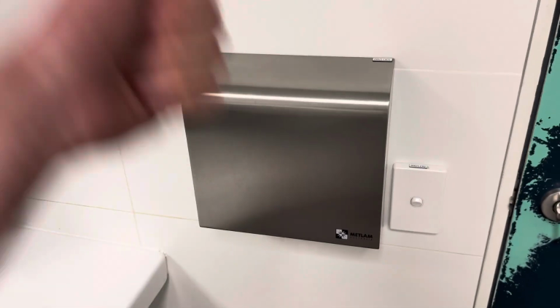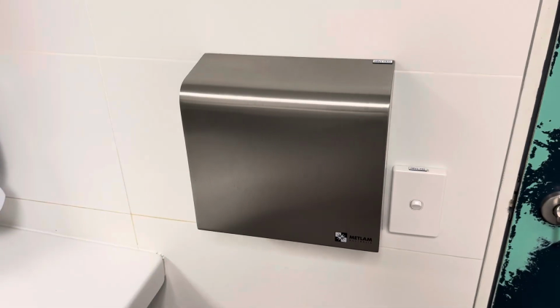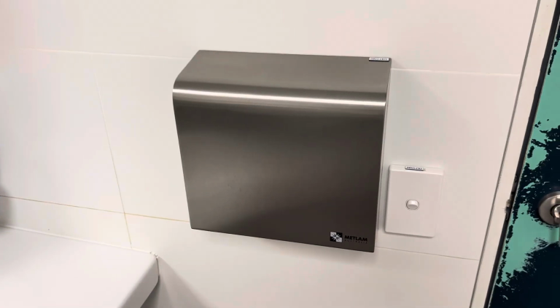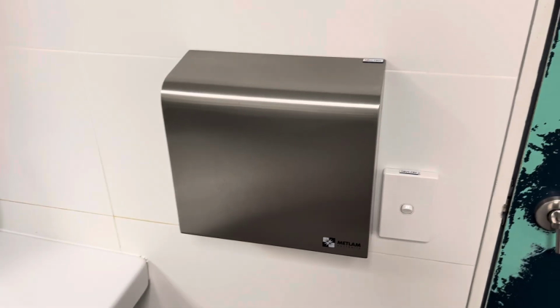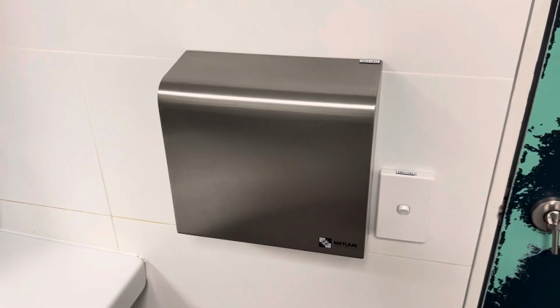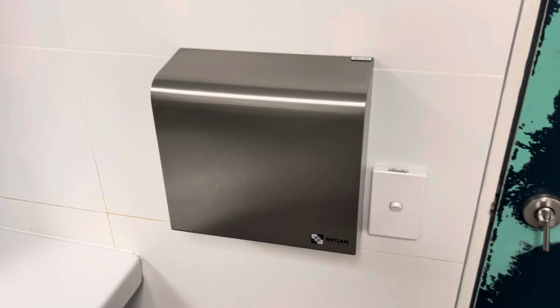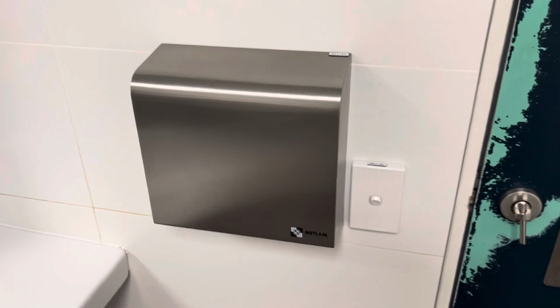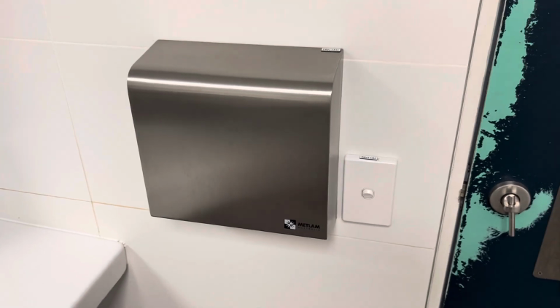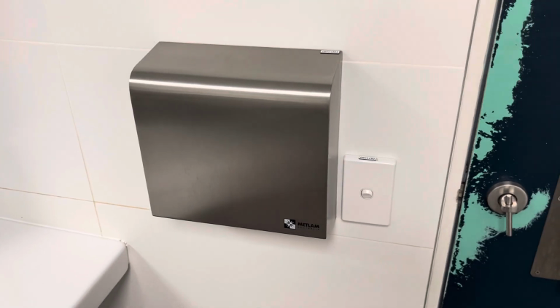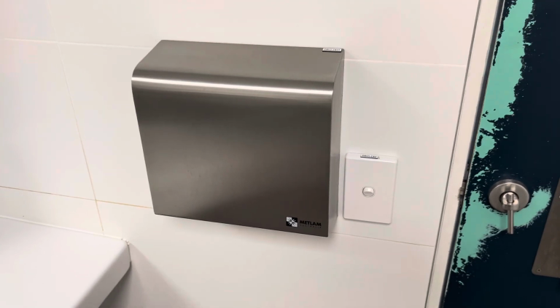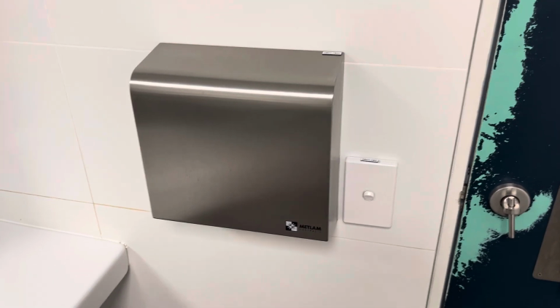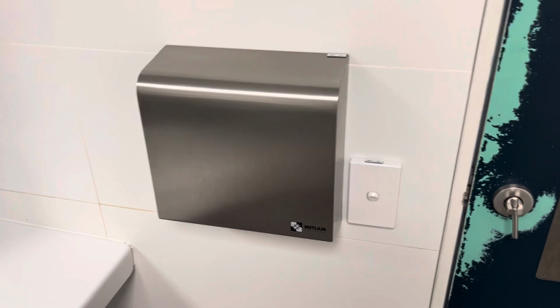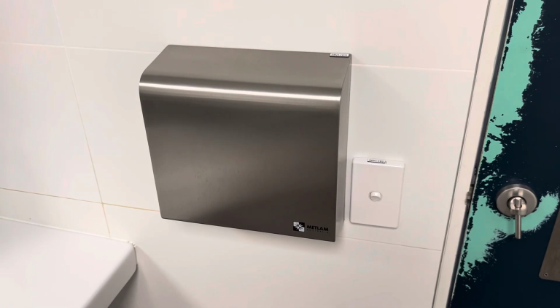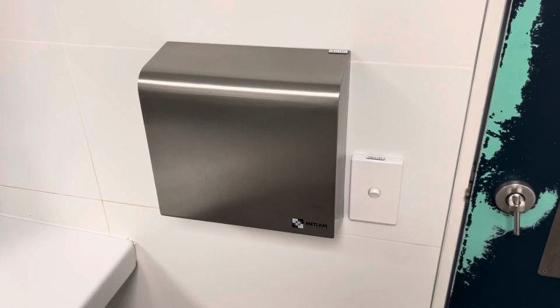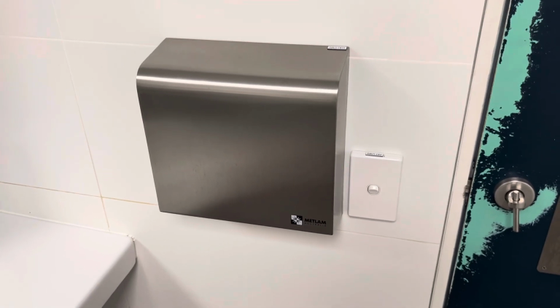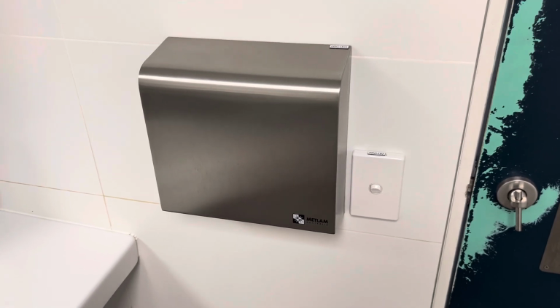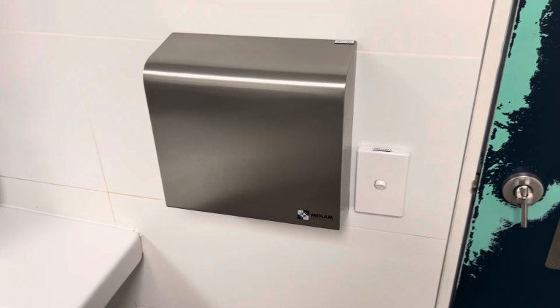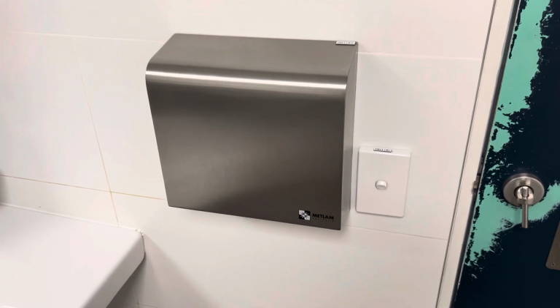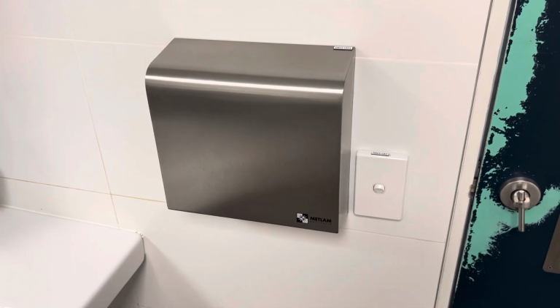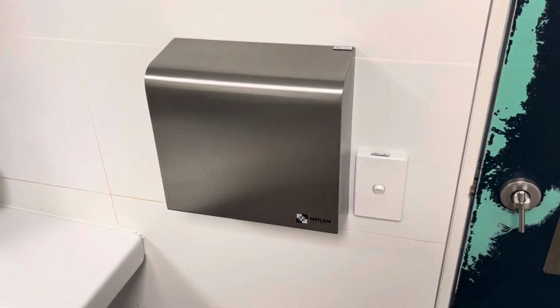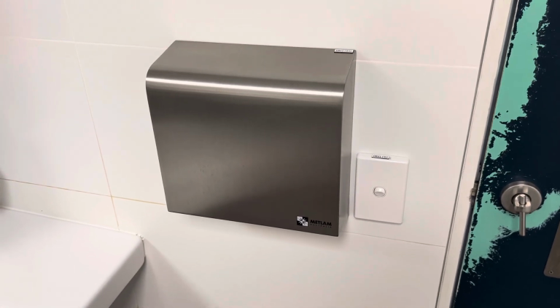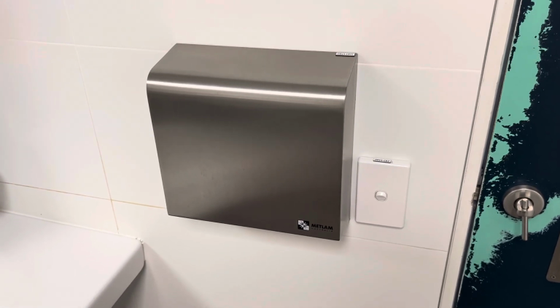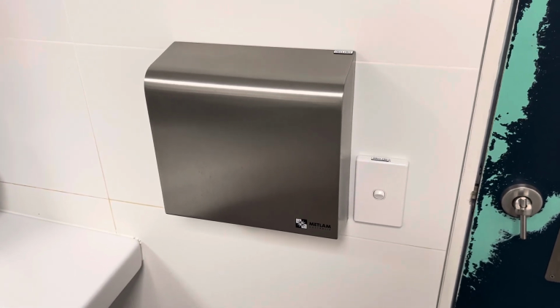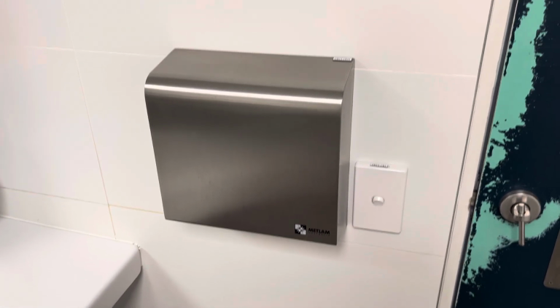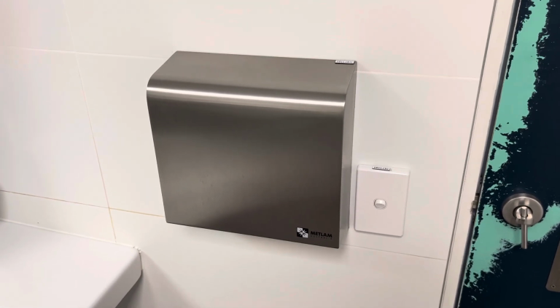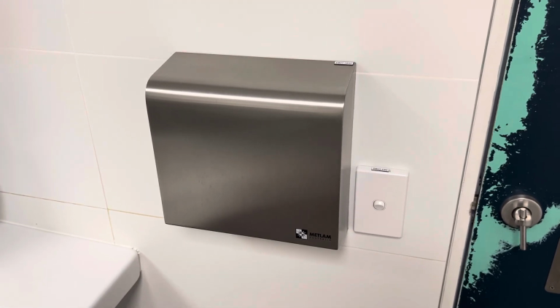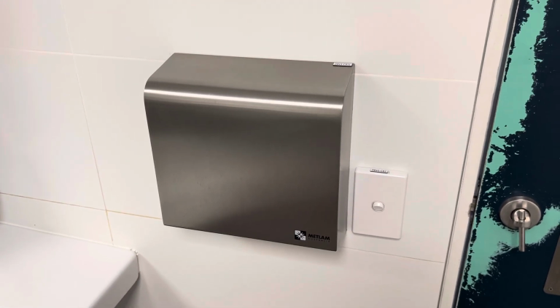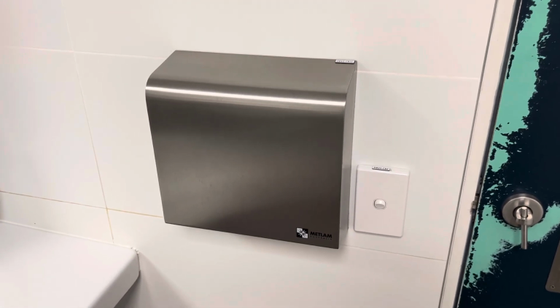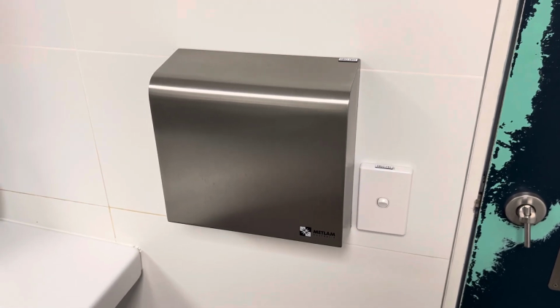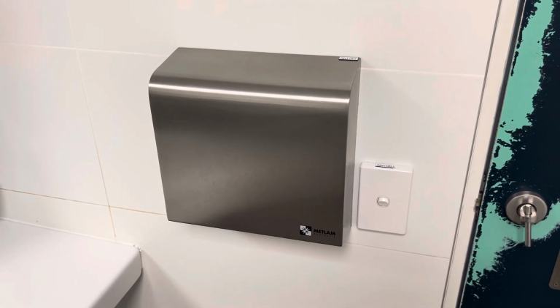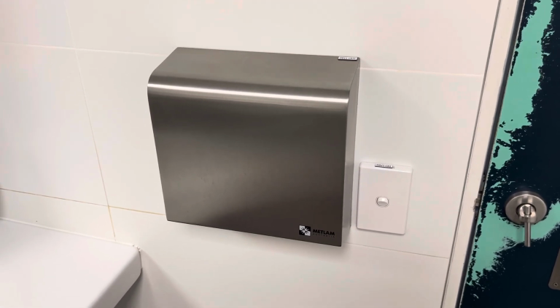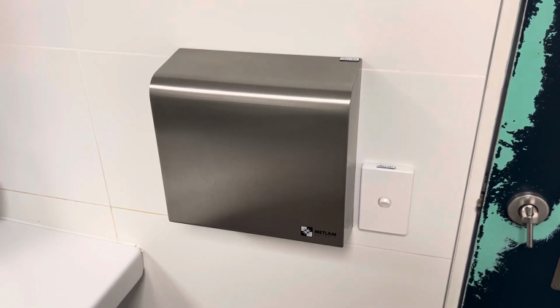Reasonable job. It's got about the same amount of power as a Supreme BA-101 or an Ardrich I guess. It's that sort of hand dryer.